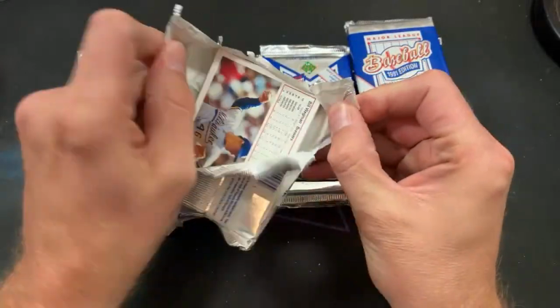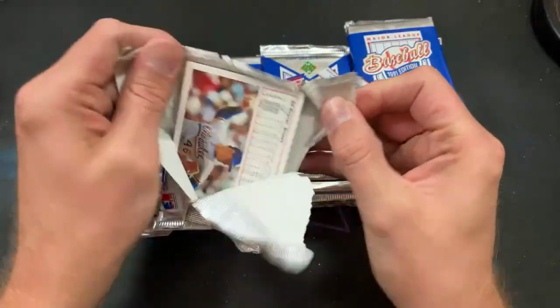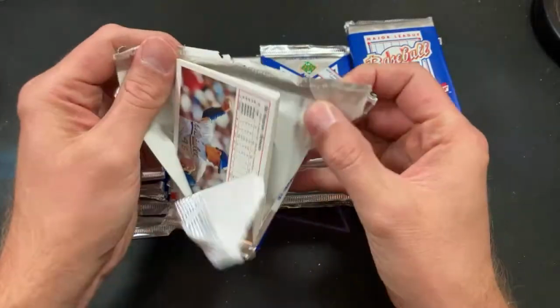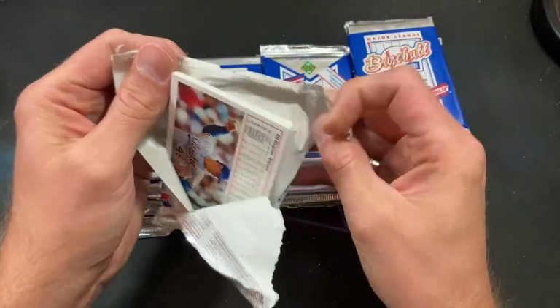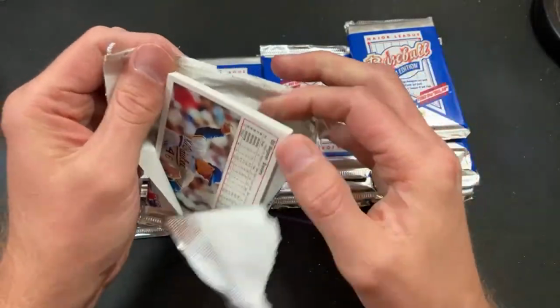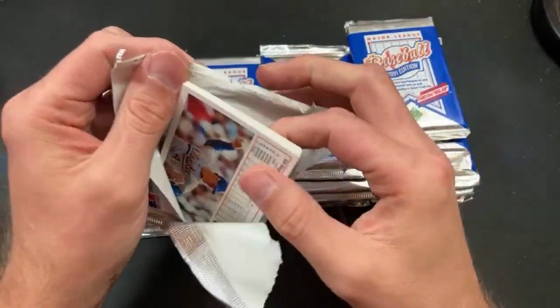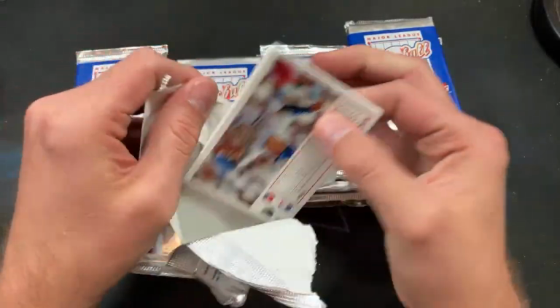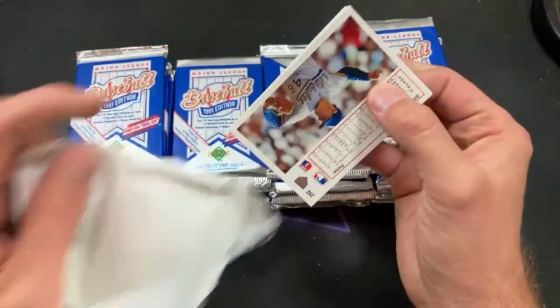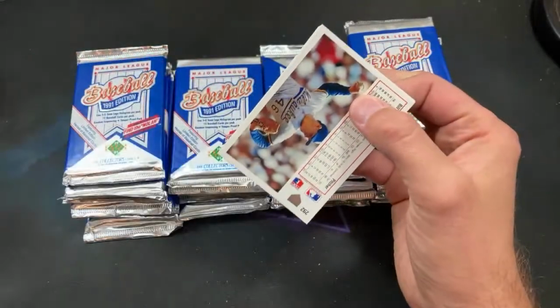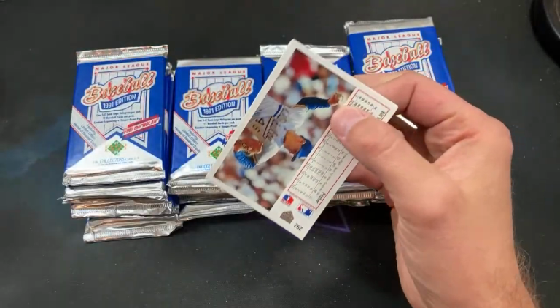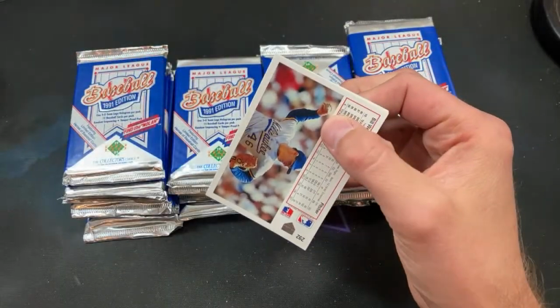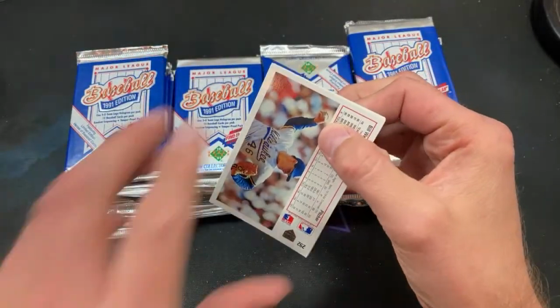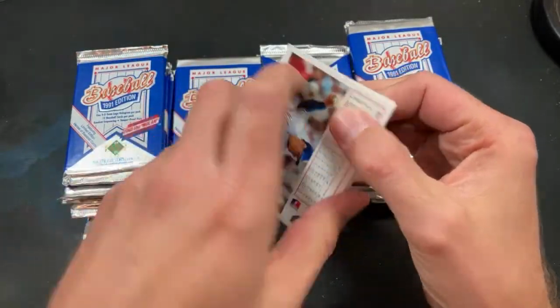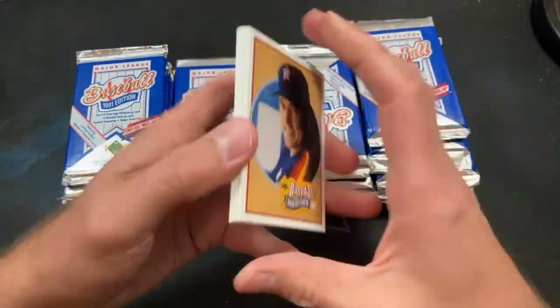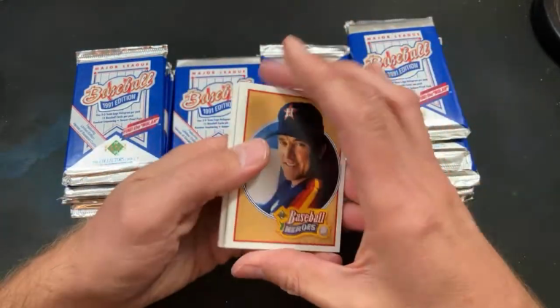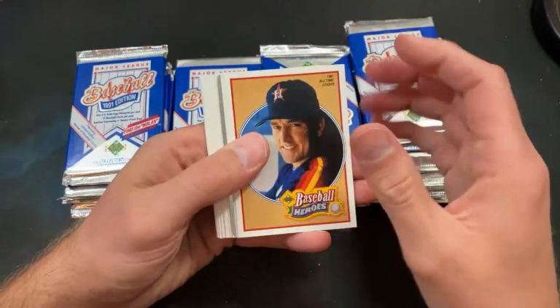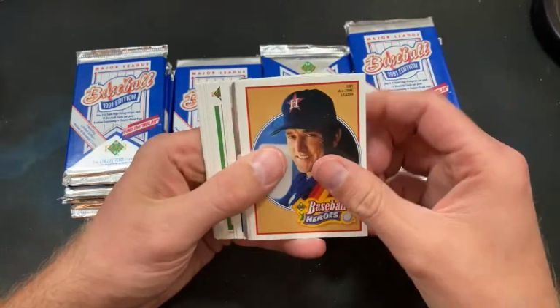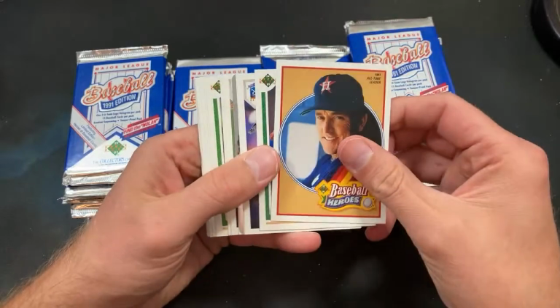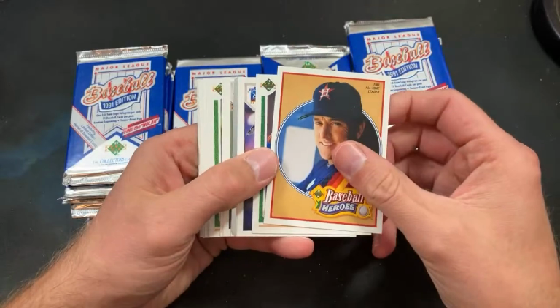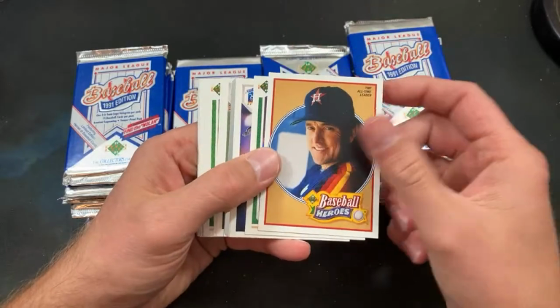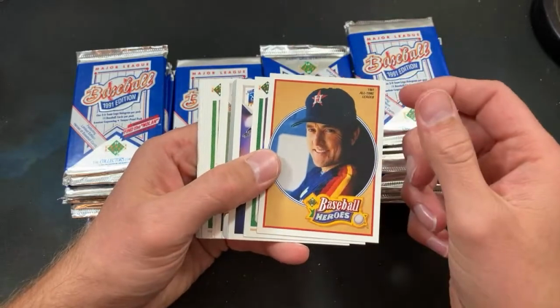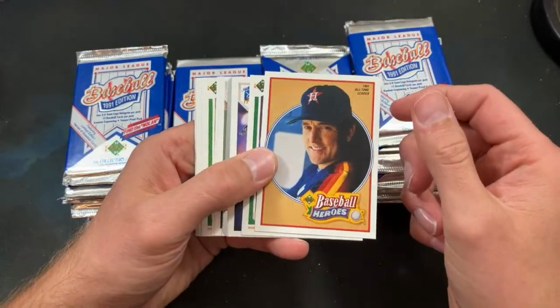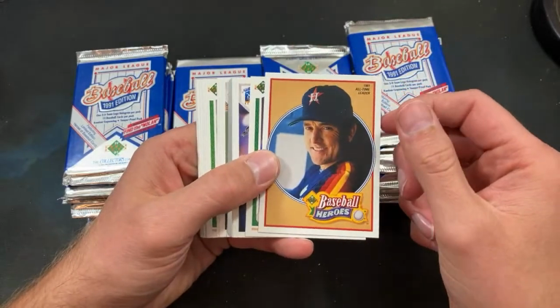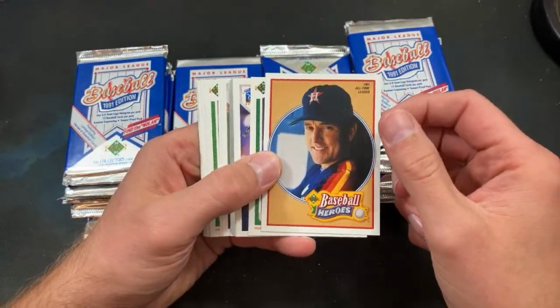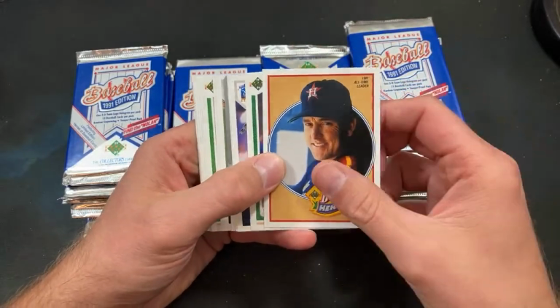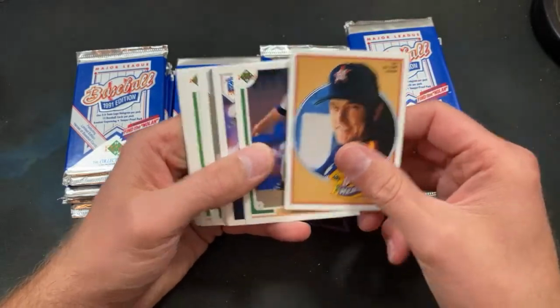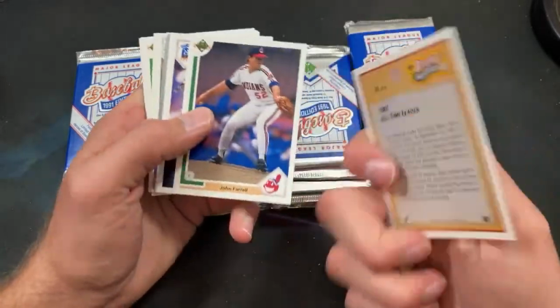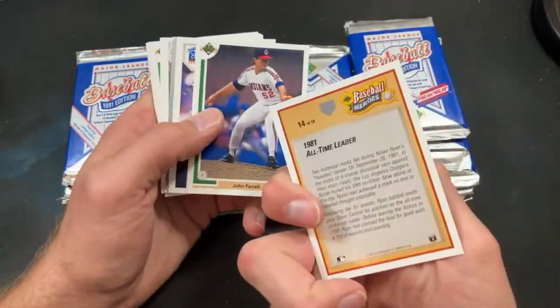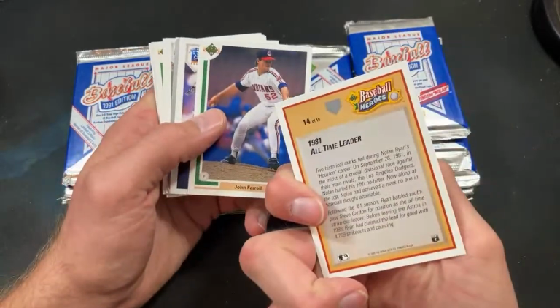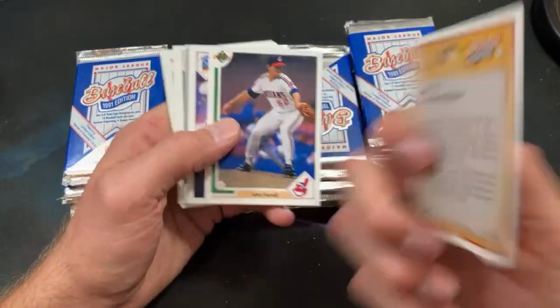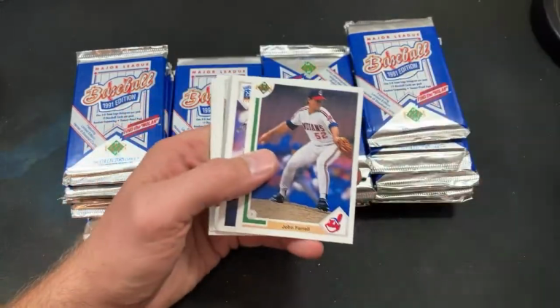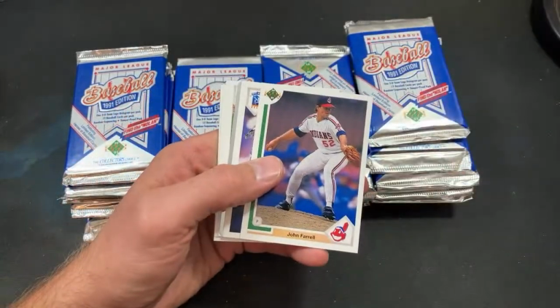Jose Montez says the sticker is also used as a mirror — you could definitely use a little one. All right, it's card 14 of 18.